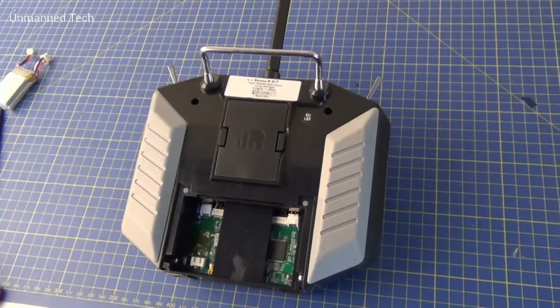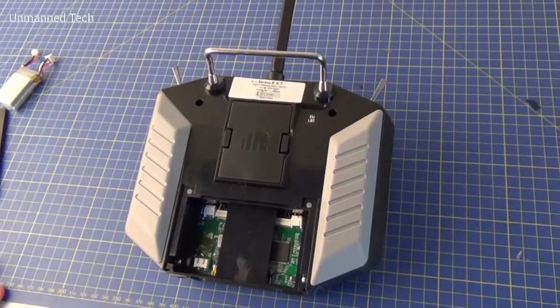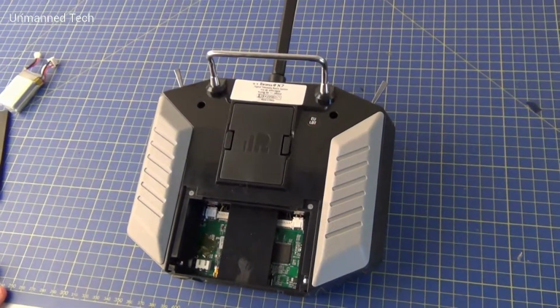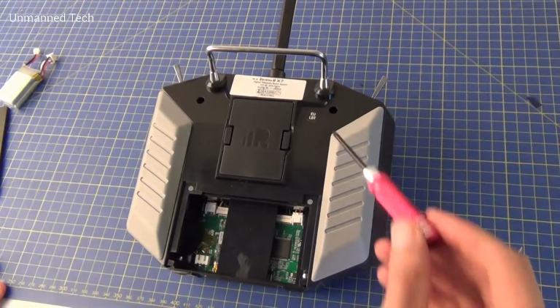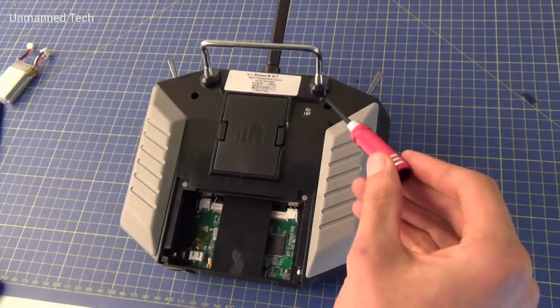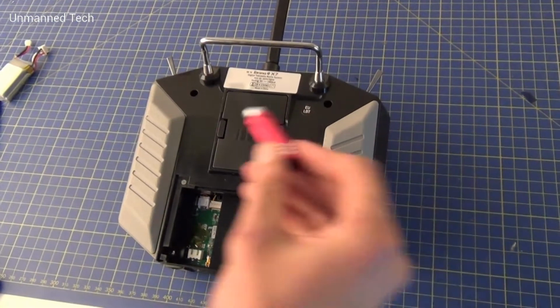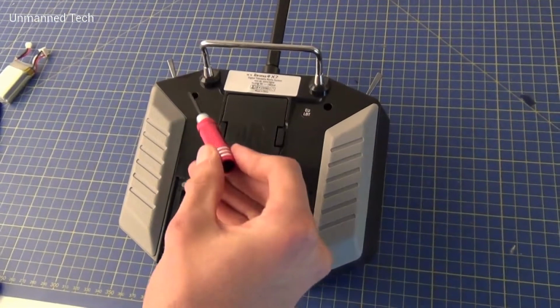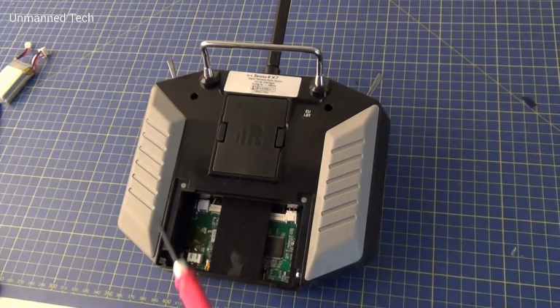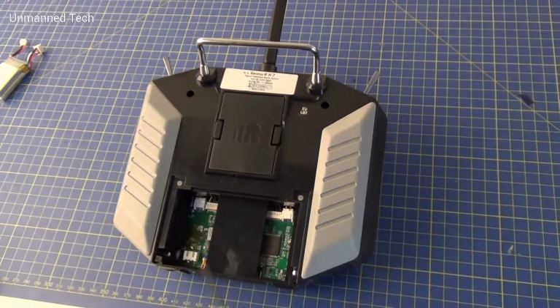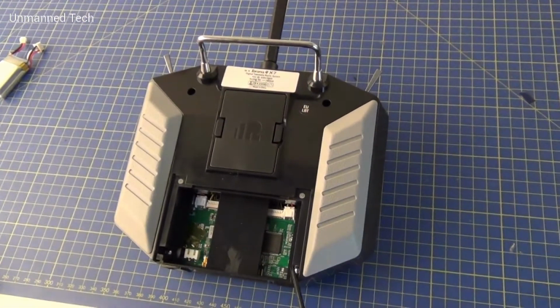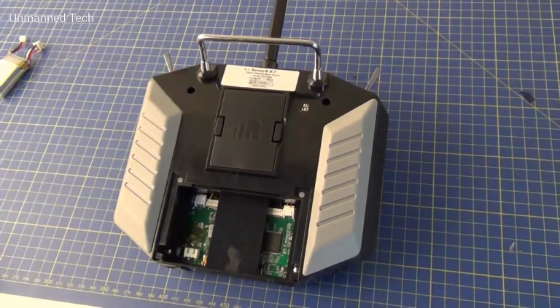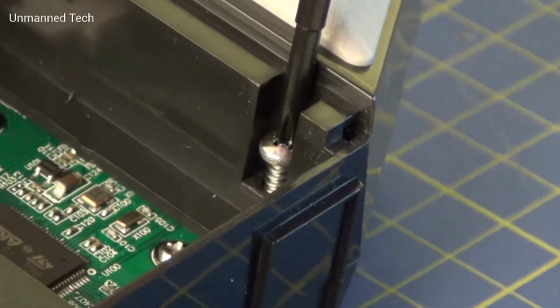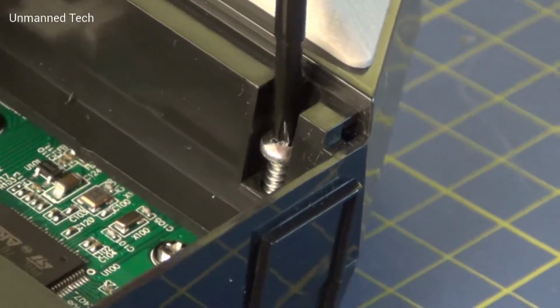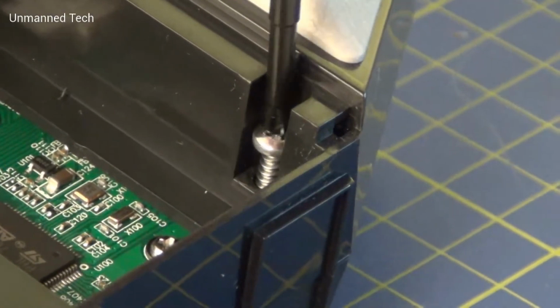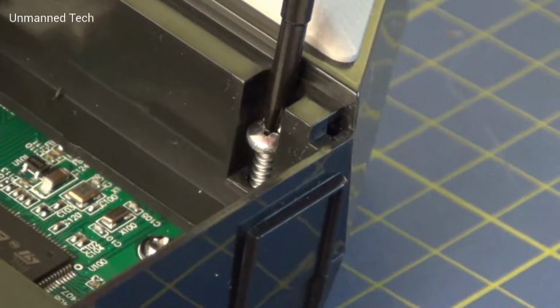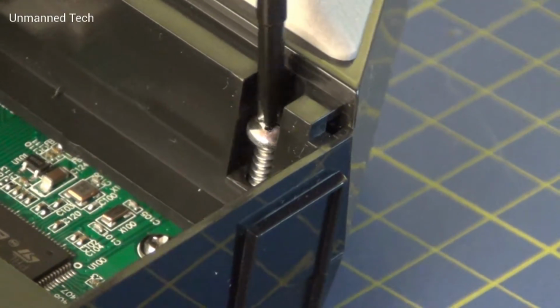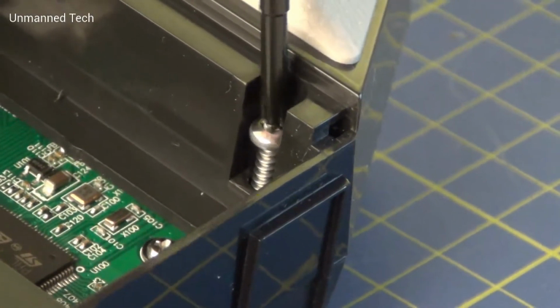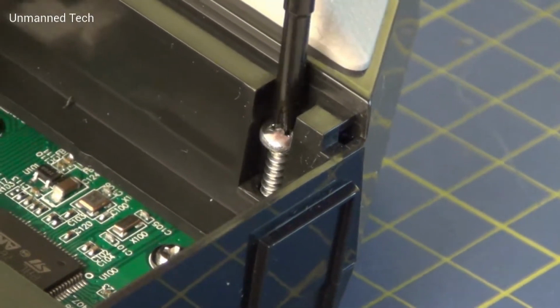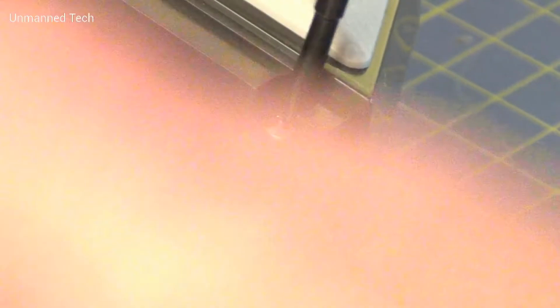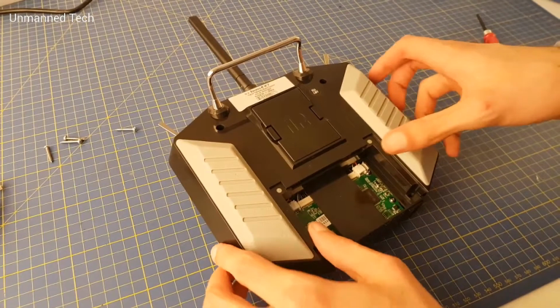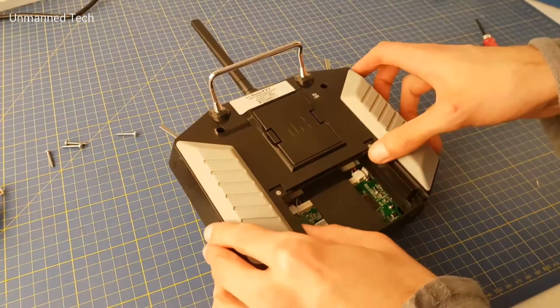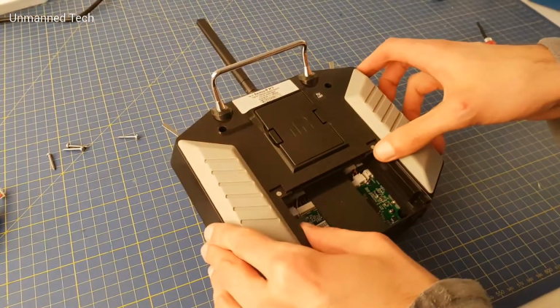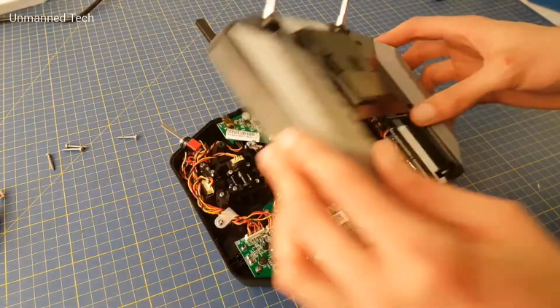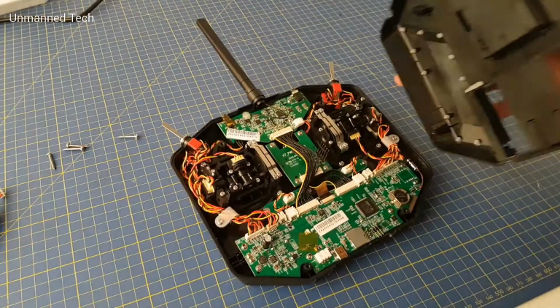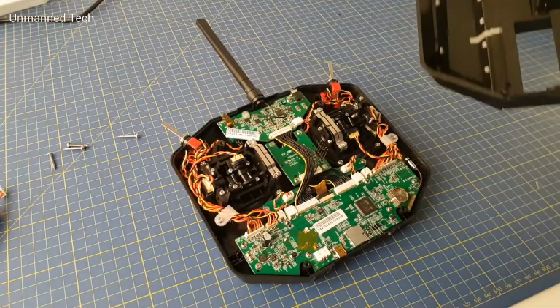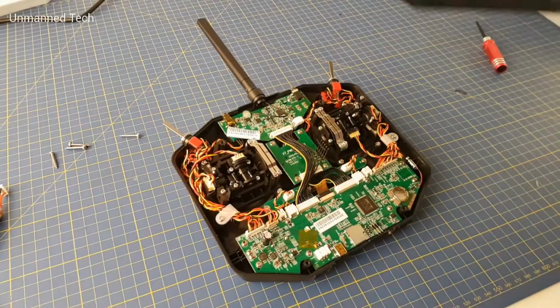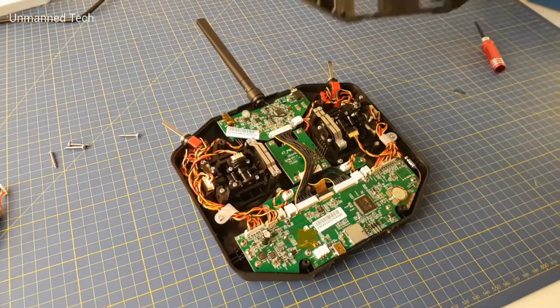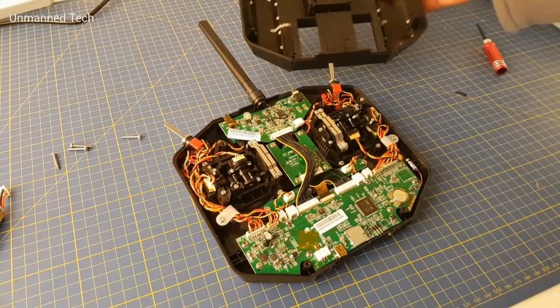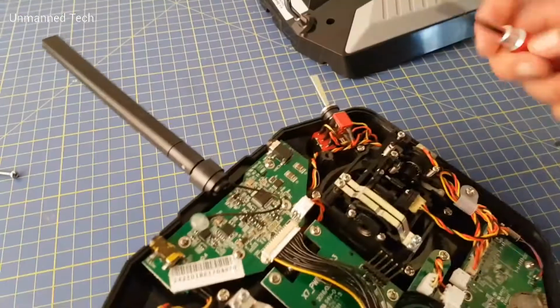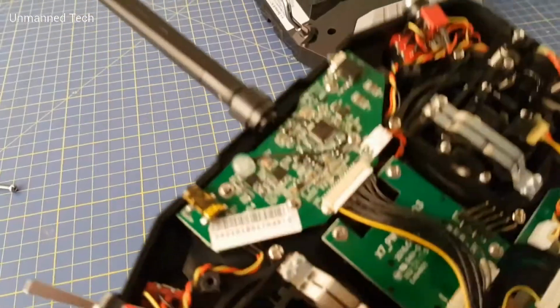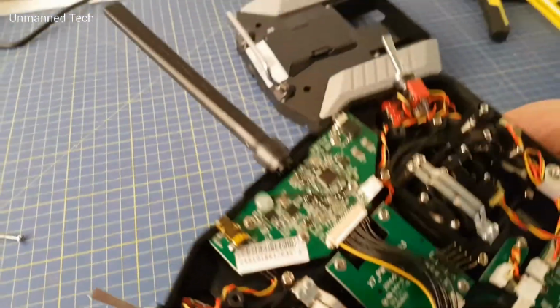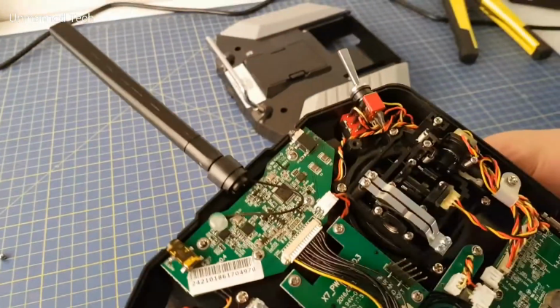So you first have to take off the back of the Taranis by removing the four screws here. When you take the back off, there are two areas that we need to concentrate on.